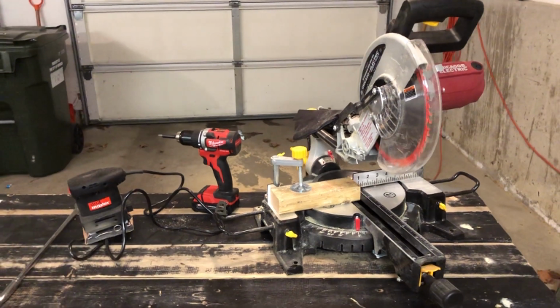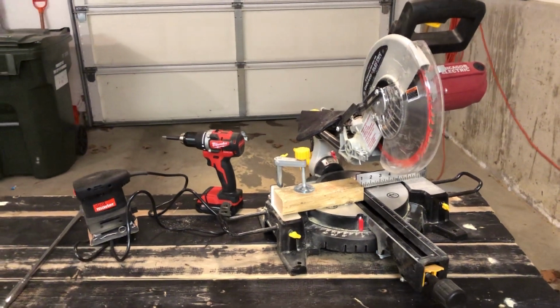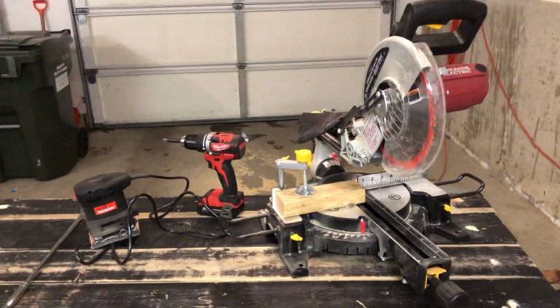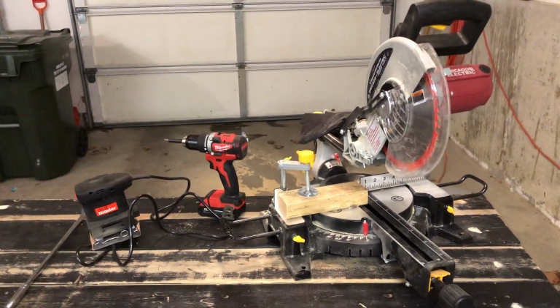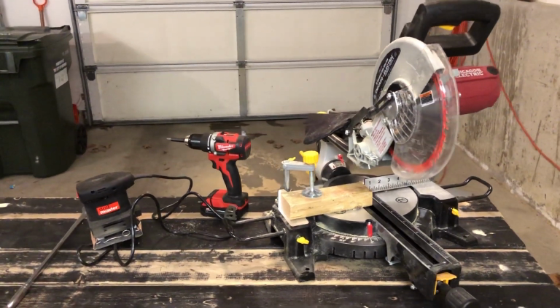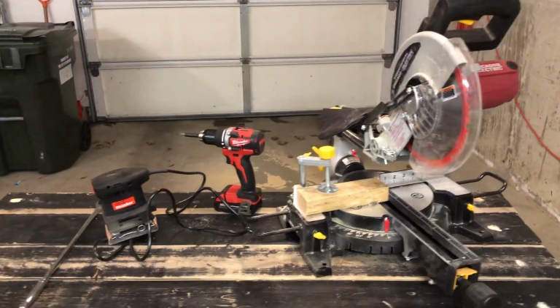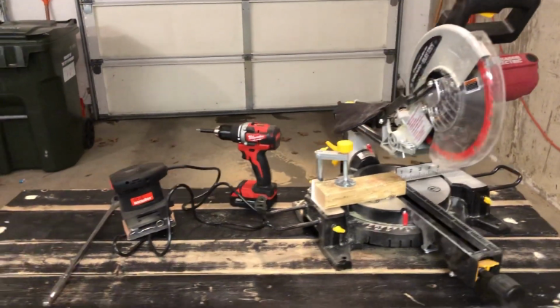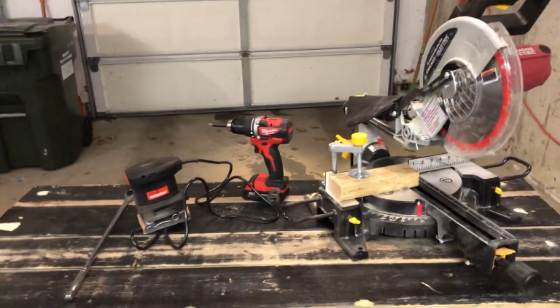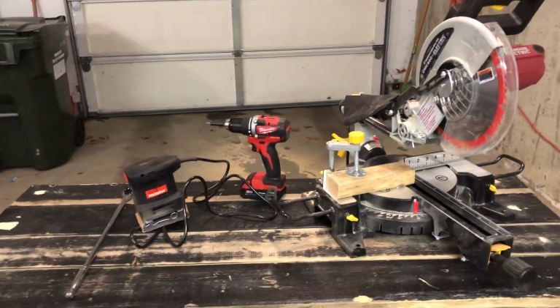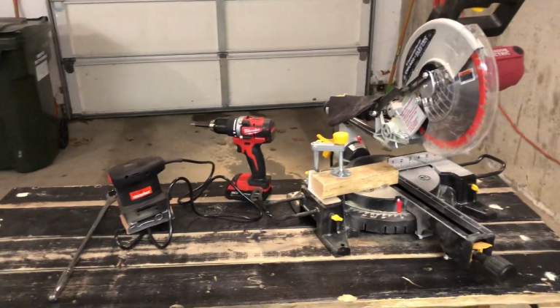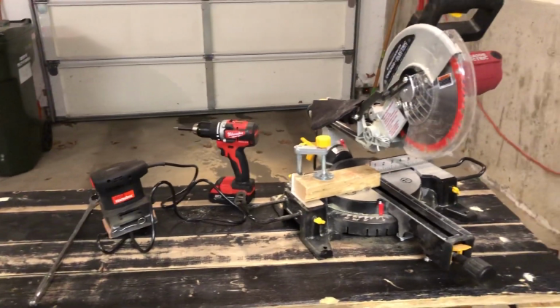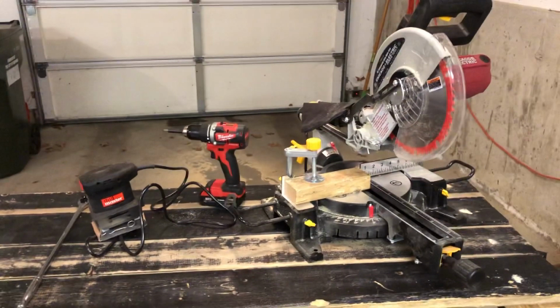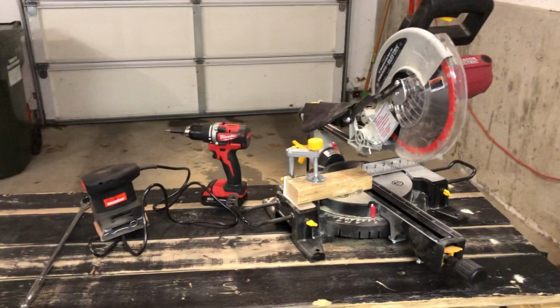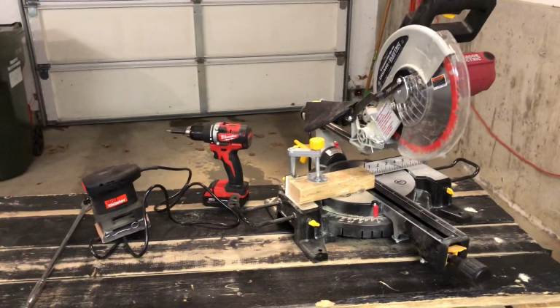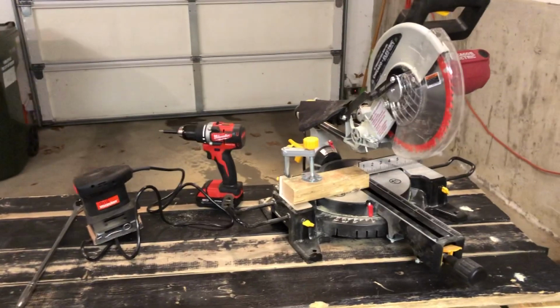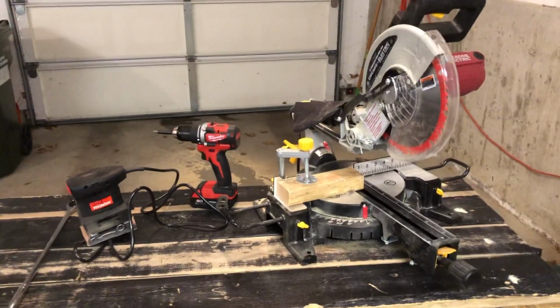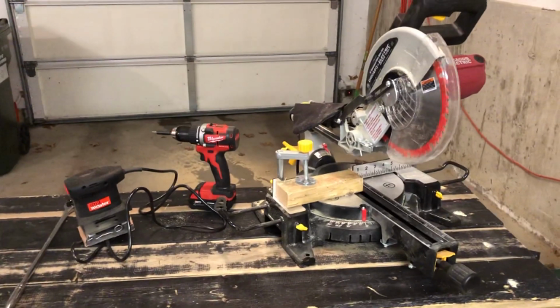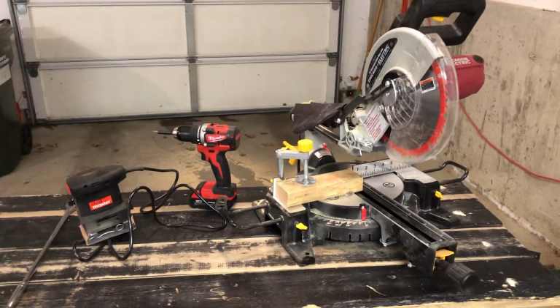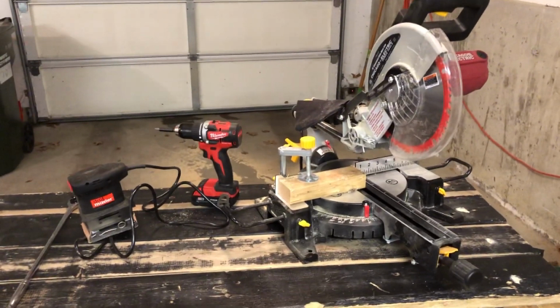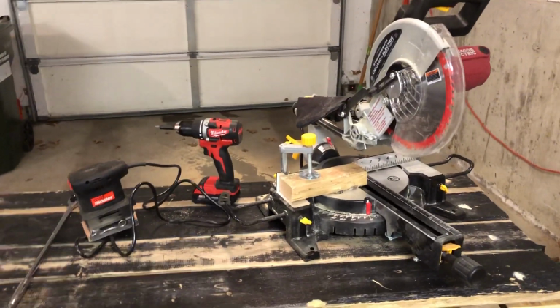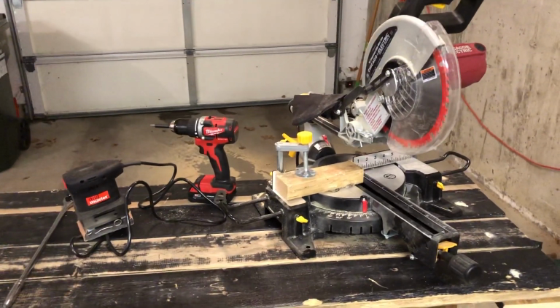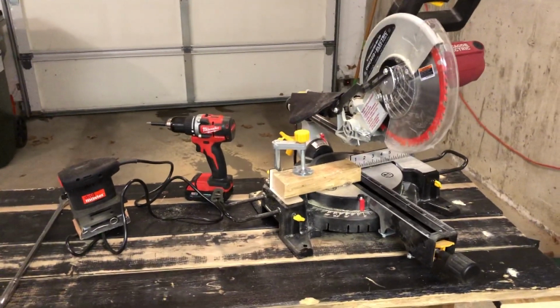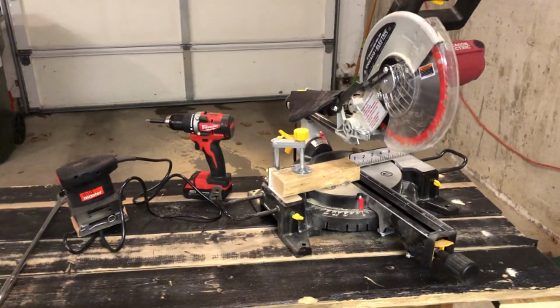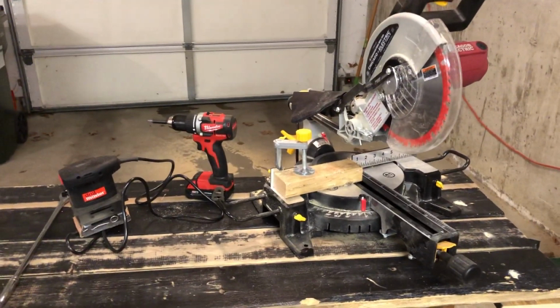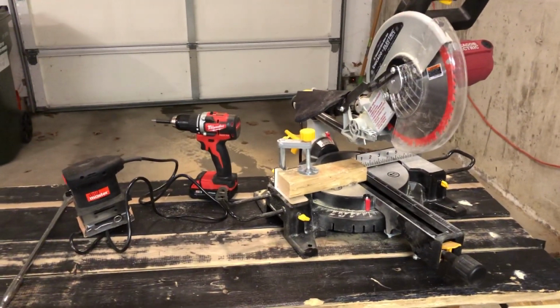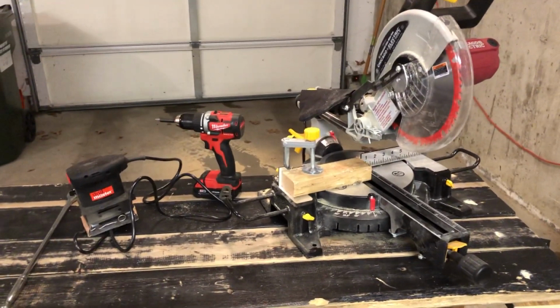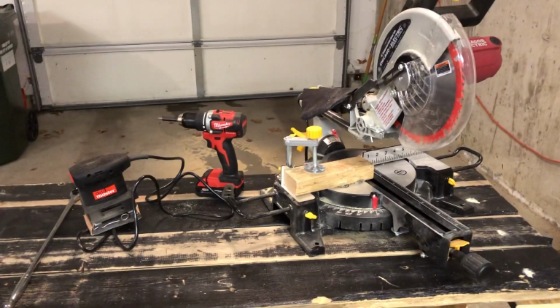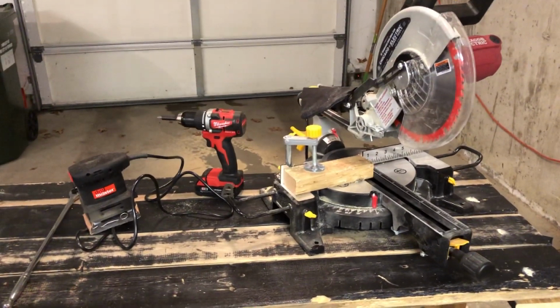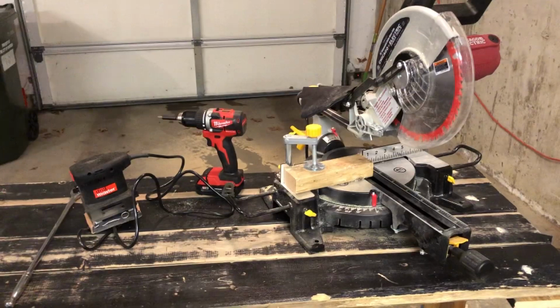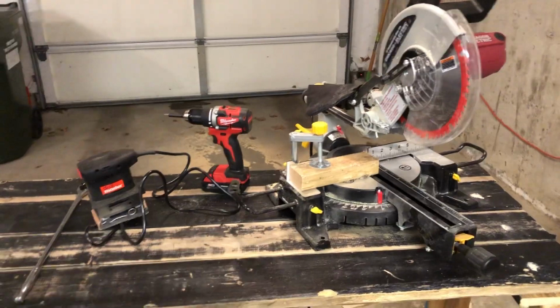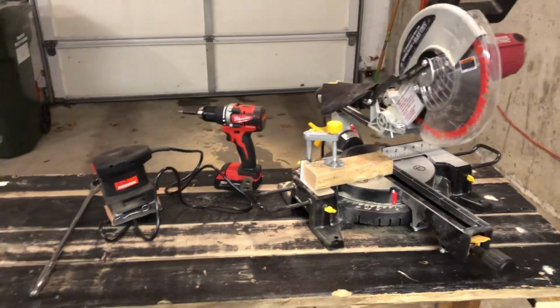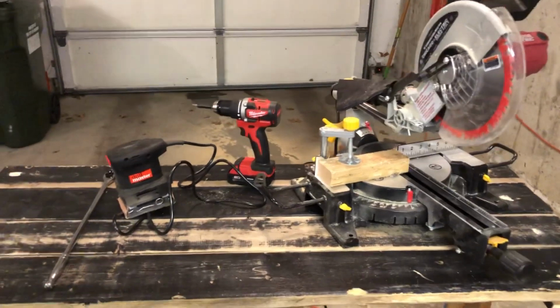Happy New Year guys, it's DanTheMan92. It's been a long time since I made a video, so I figured I'd just show you some of the items I got for Christmas or around Christmas.